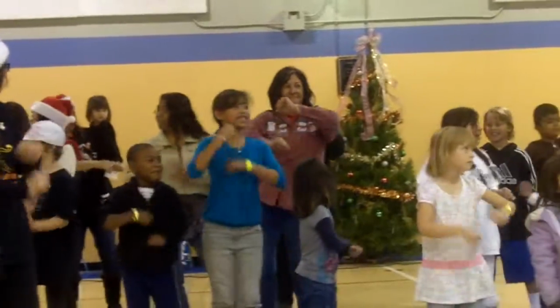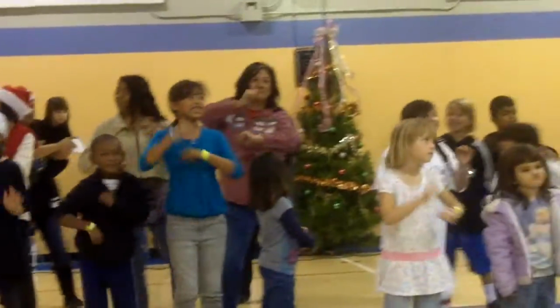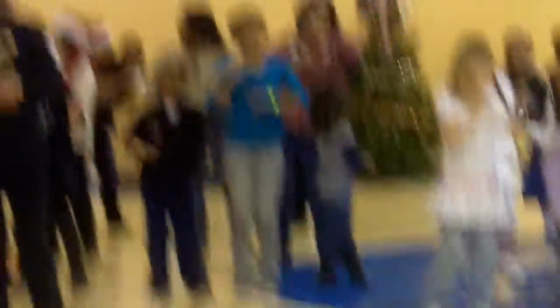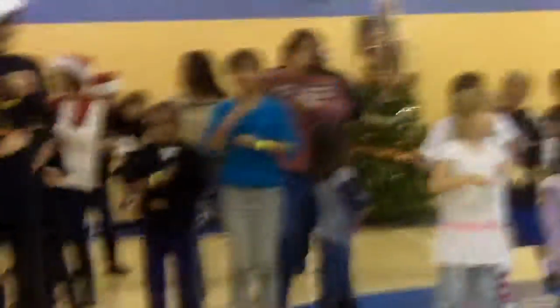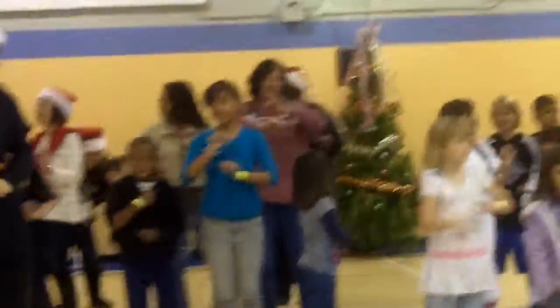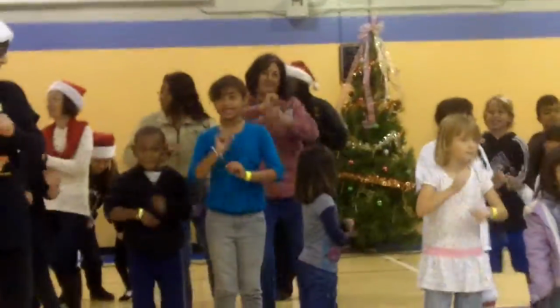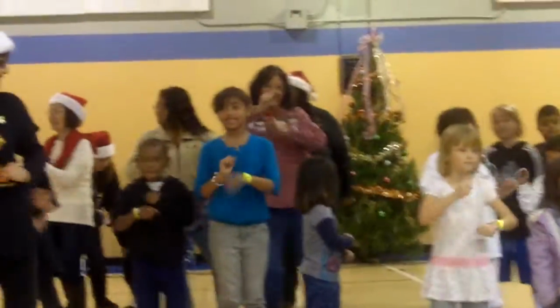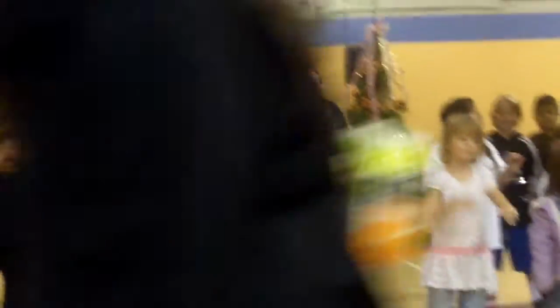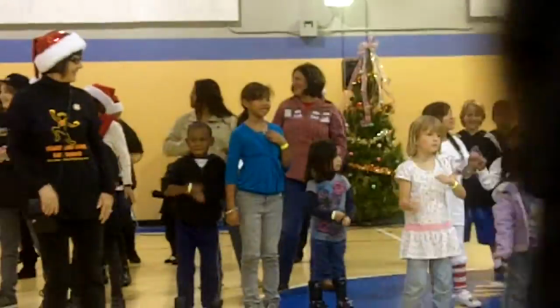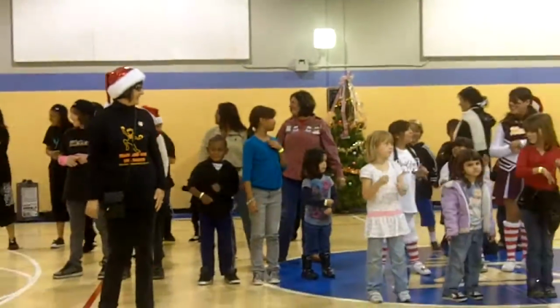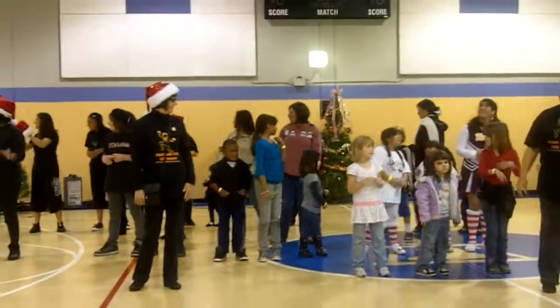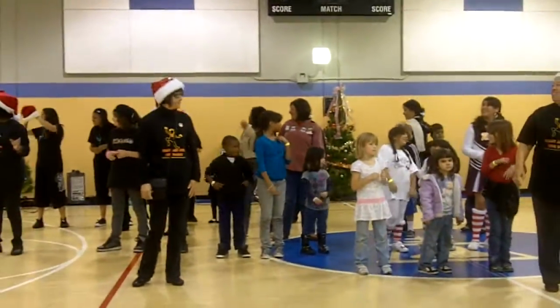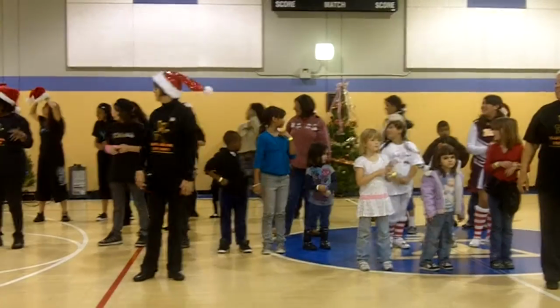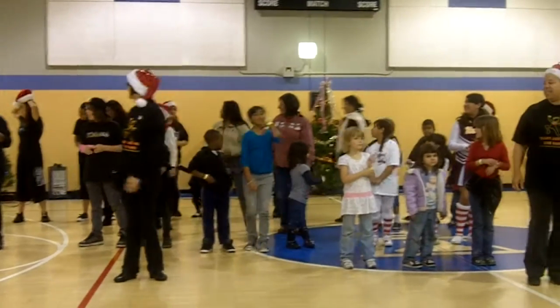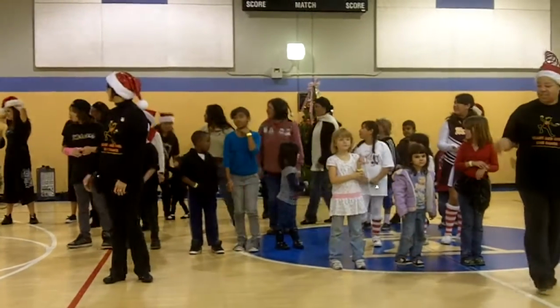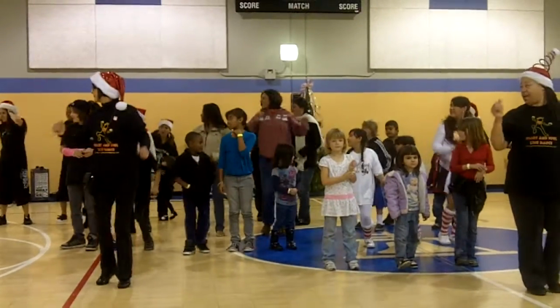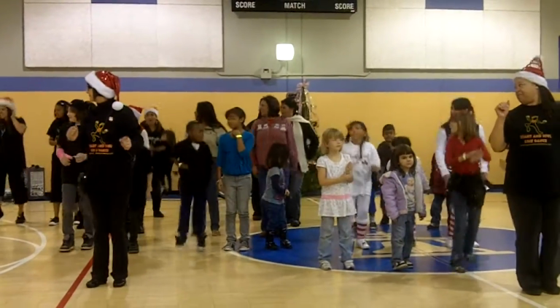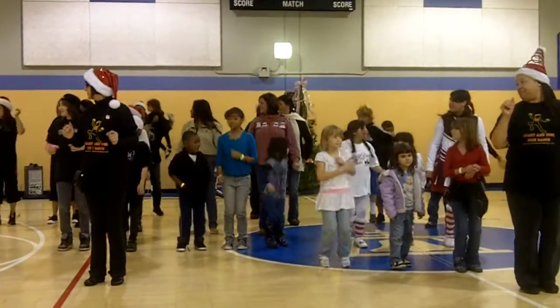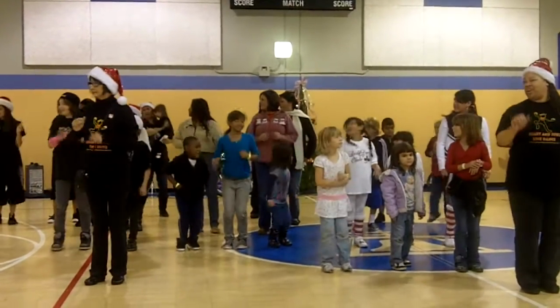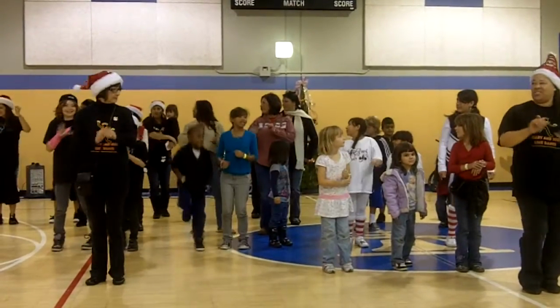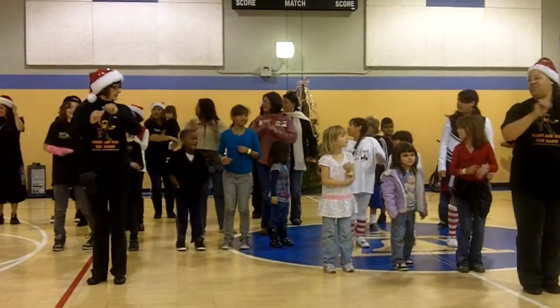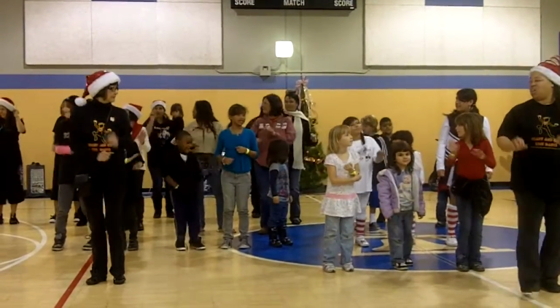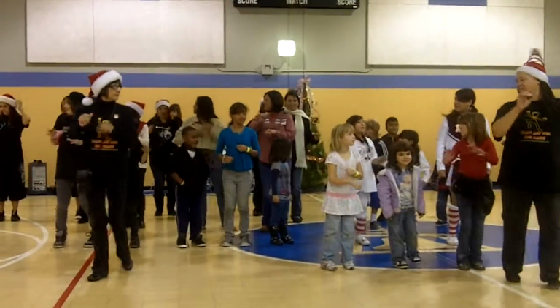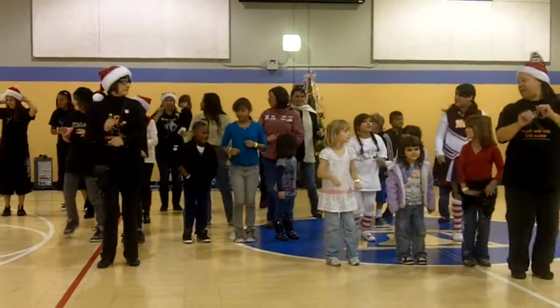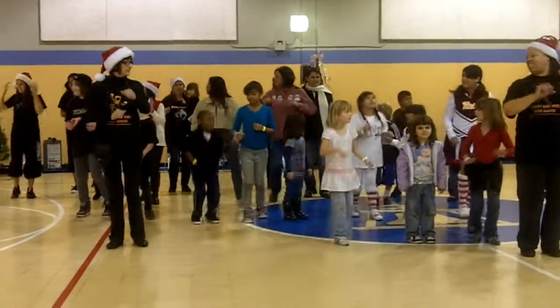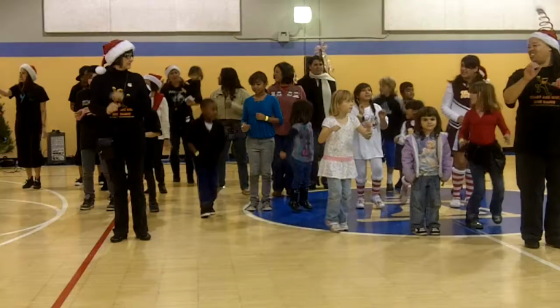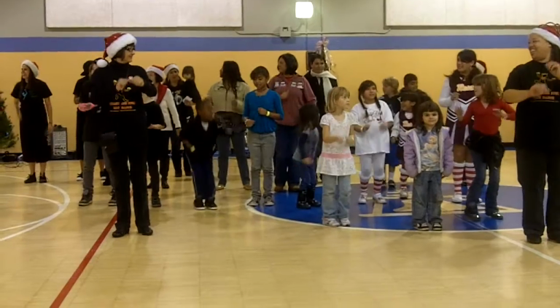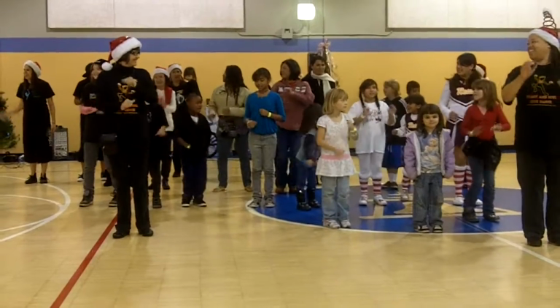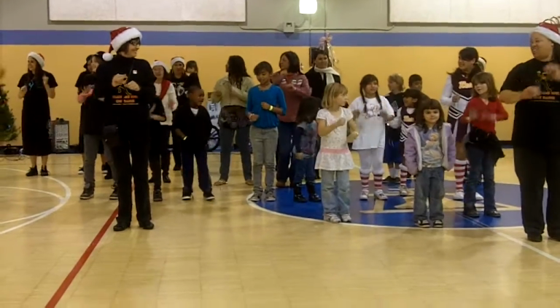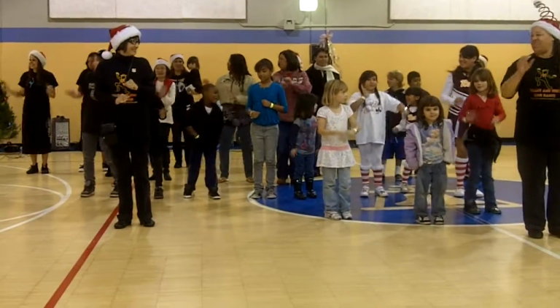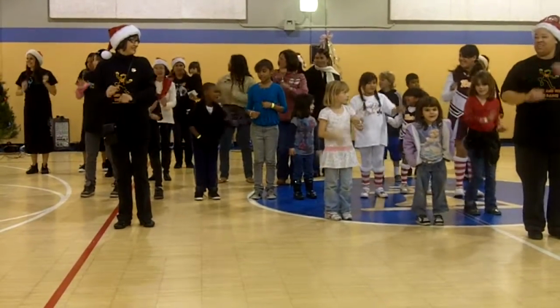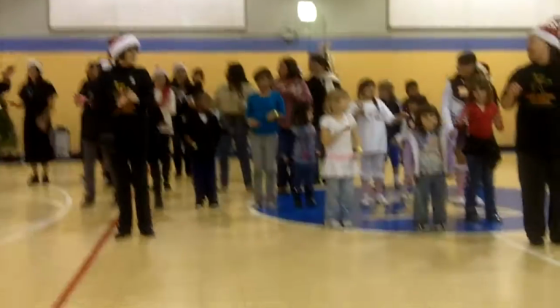Alright, here we go. The first one is jump up, jump up, two, three, four, then jump back, jump back, two, three, four.